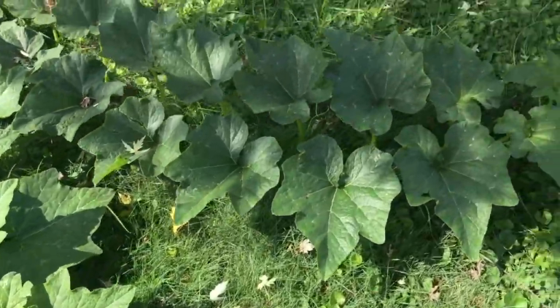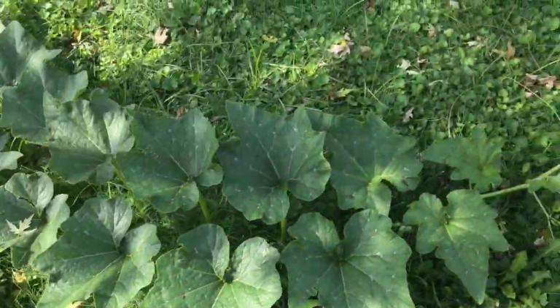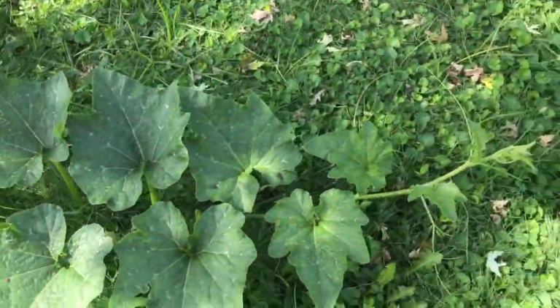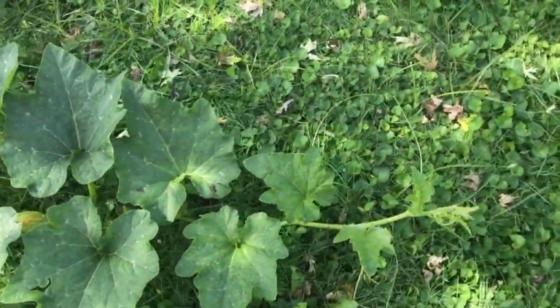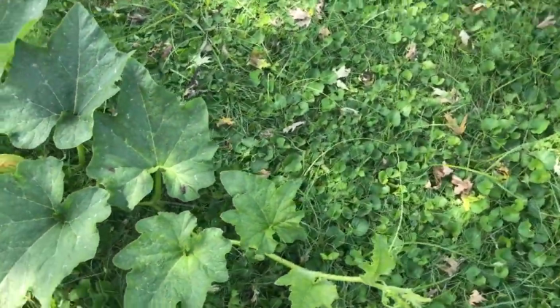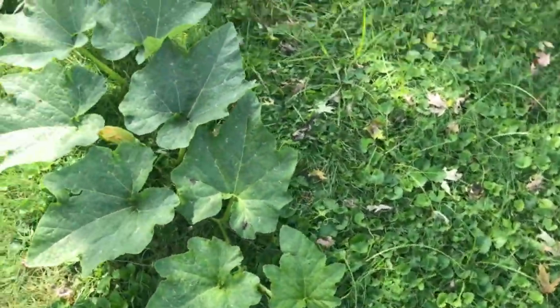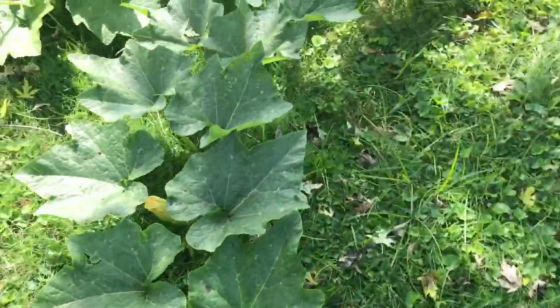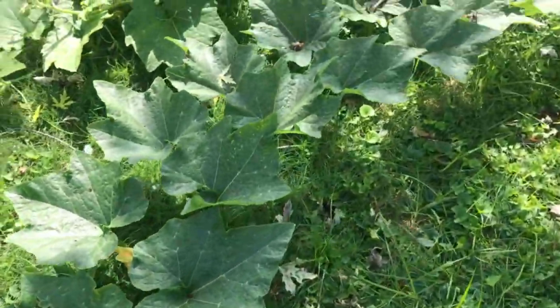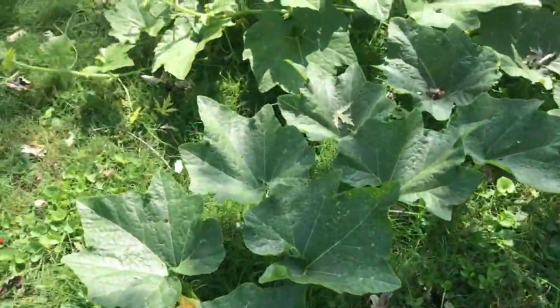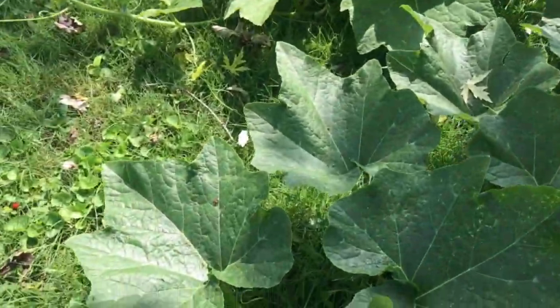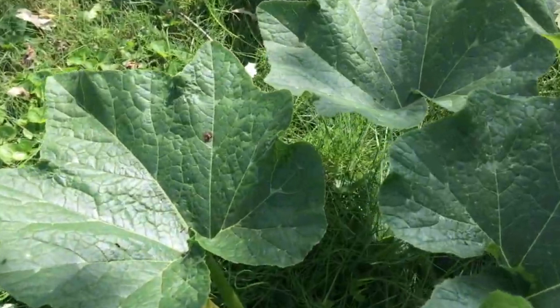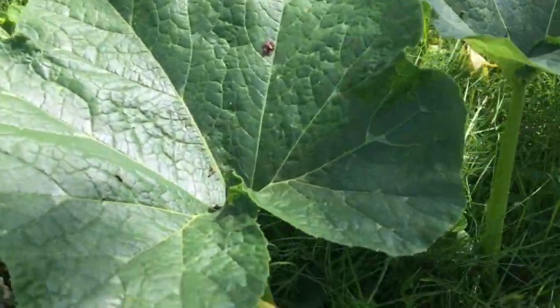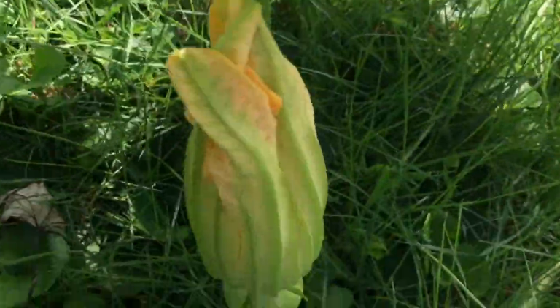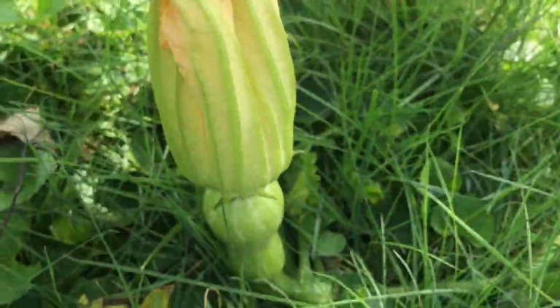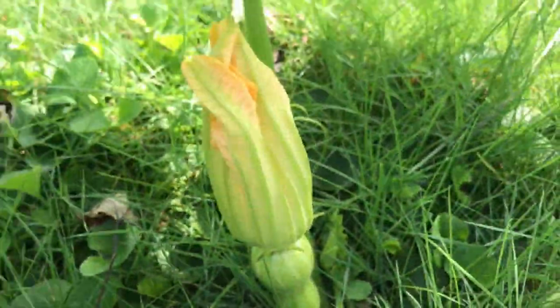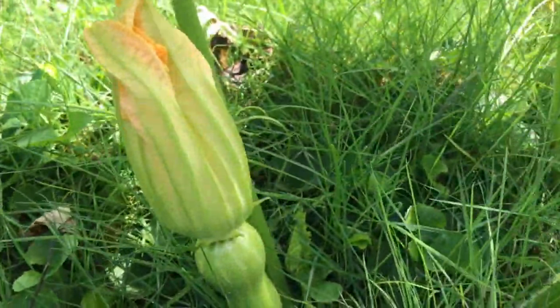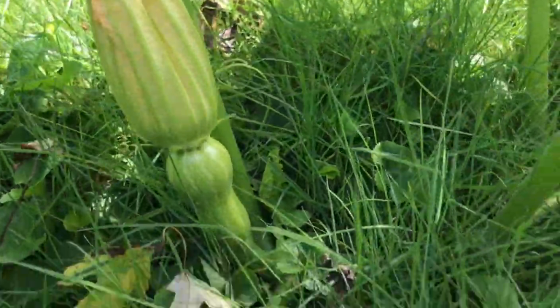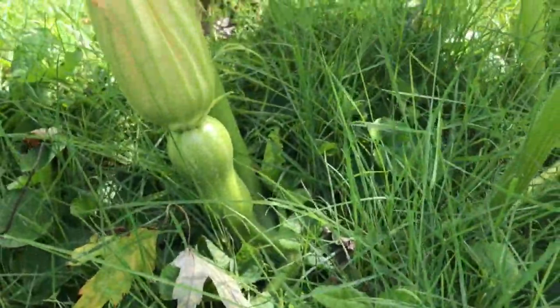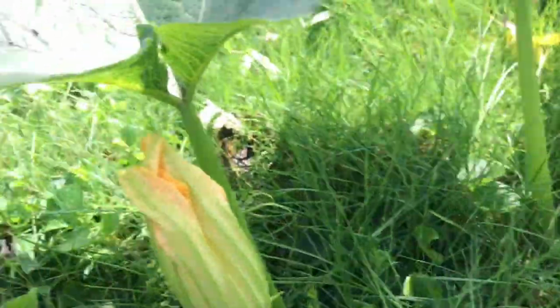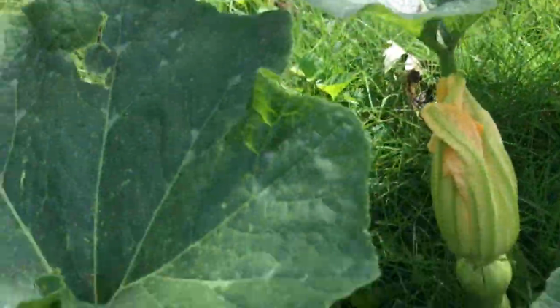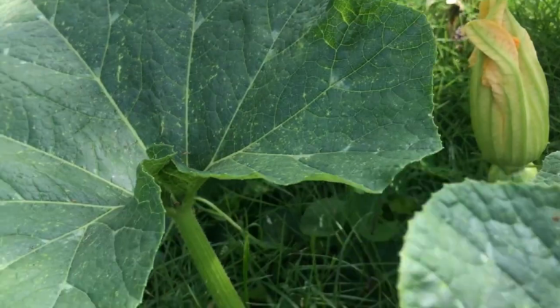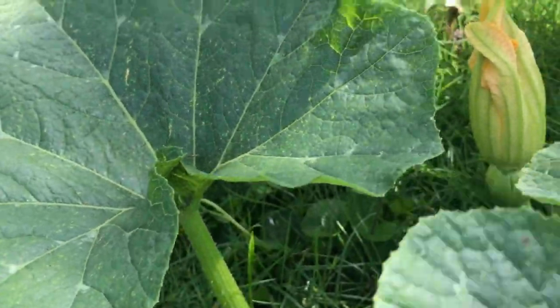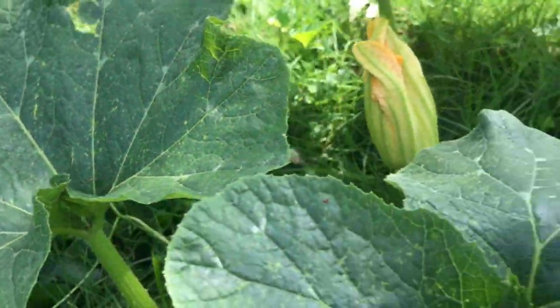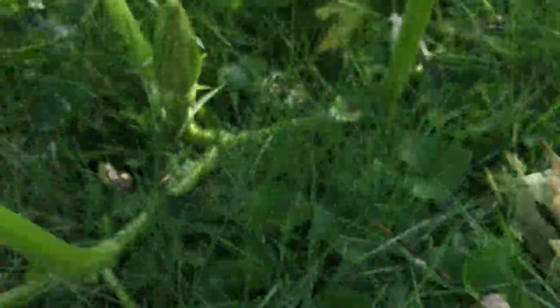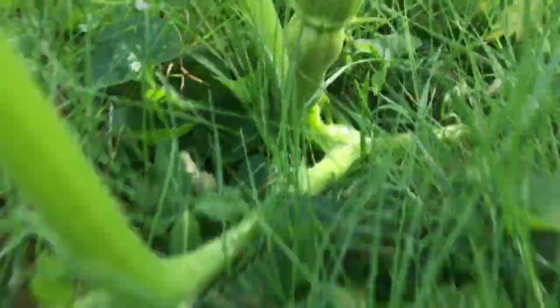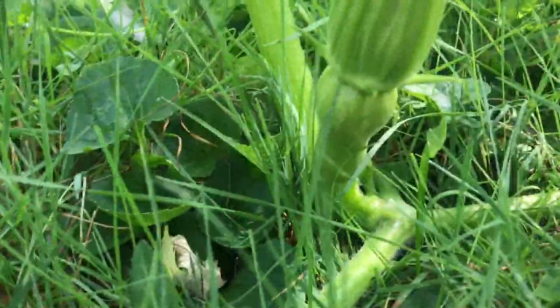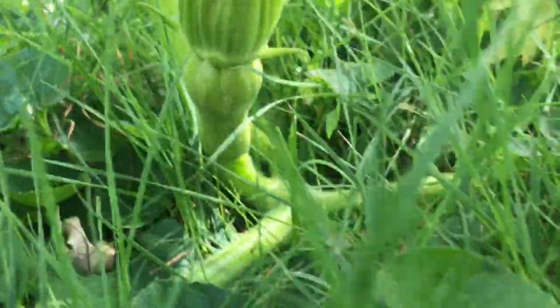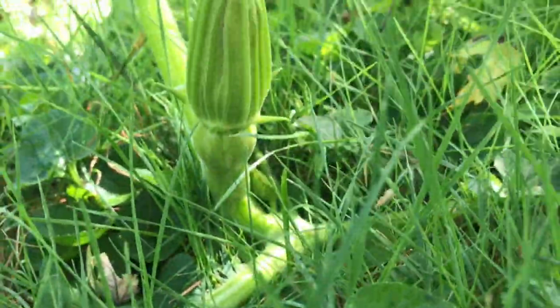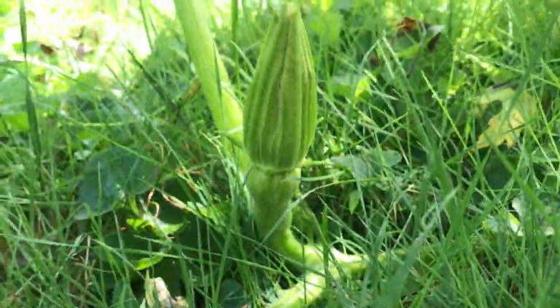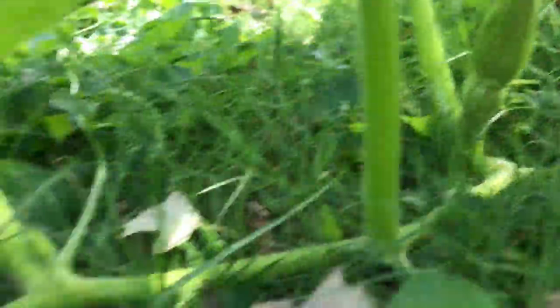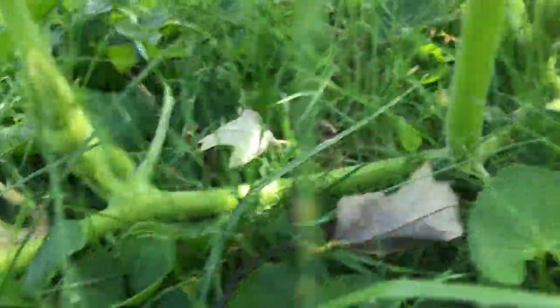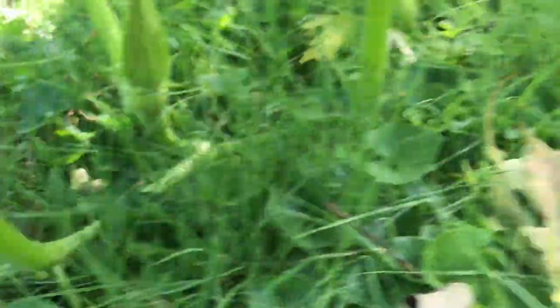Wow. This is just one plant that I have not watered or taken care of, or done anything at all to this year. And I did — I already harvested three full-size butternut squashes.